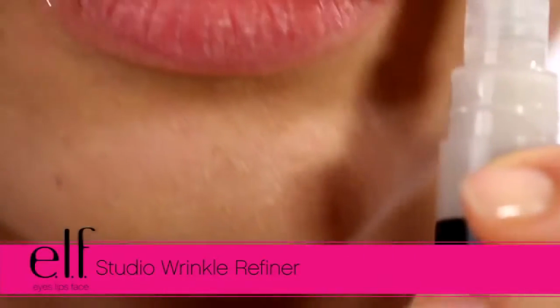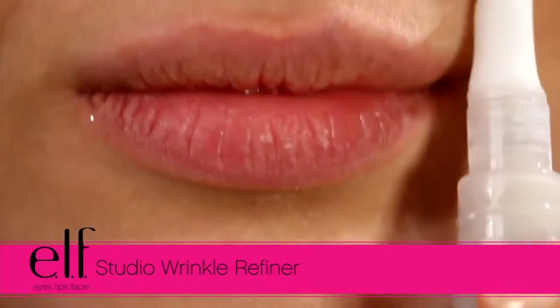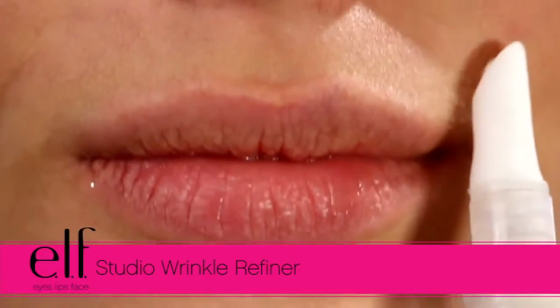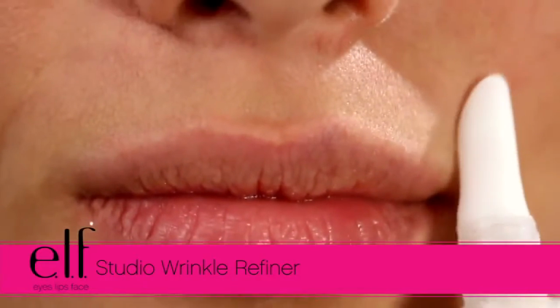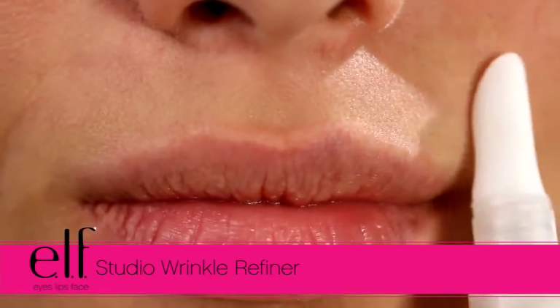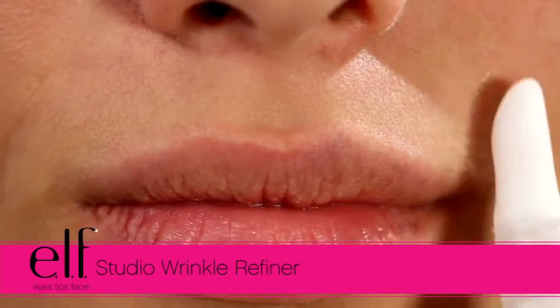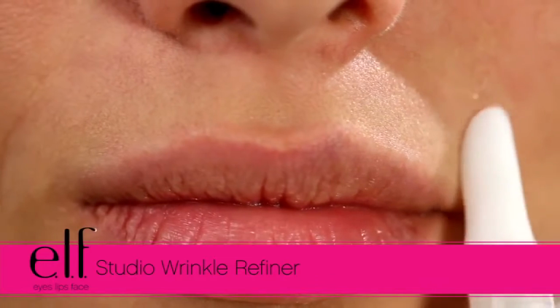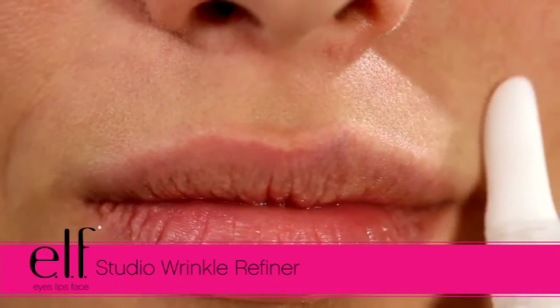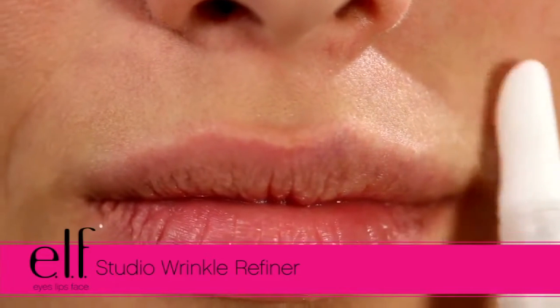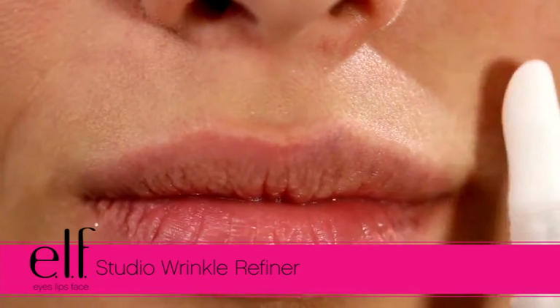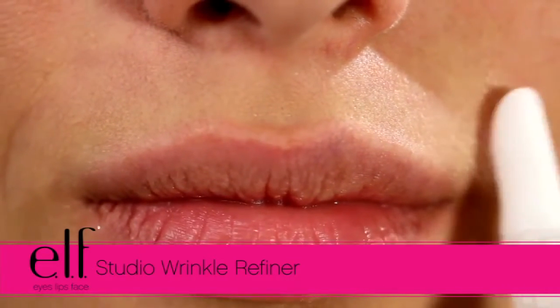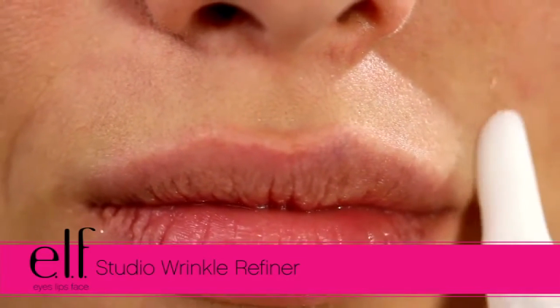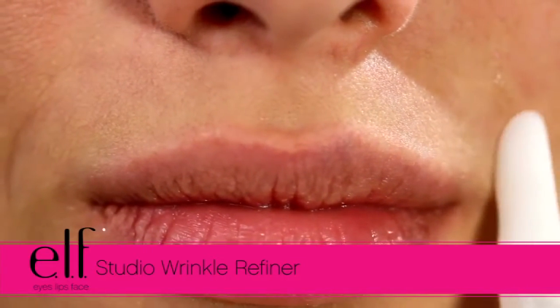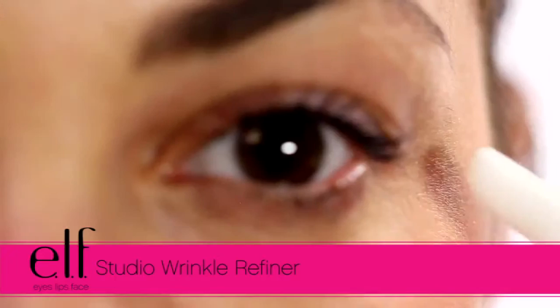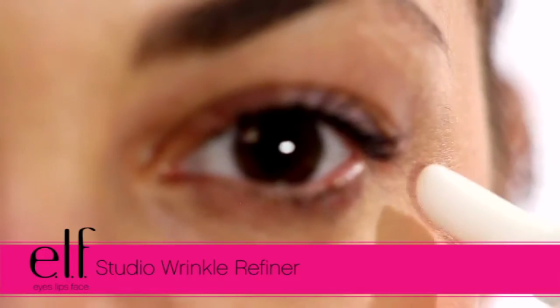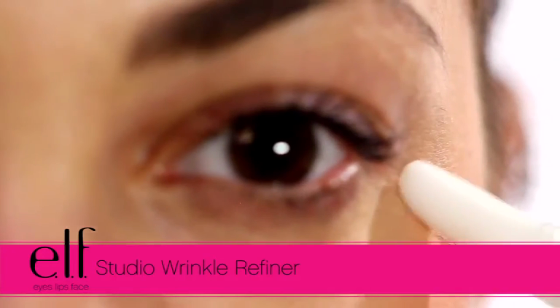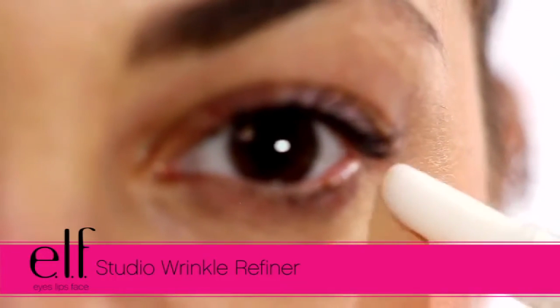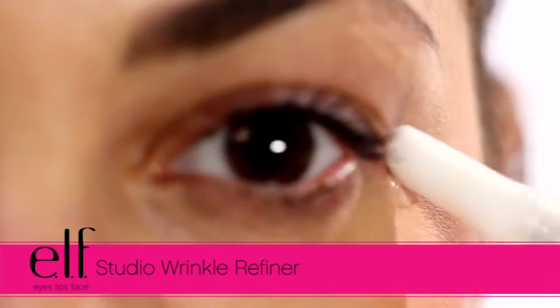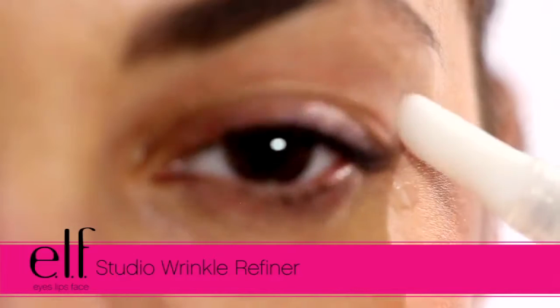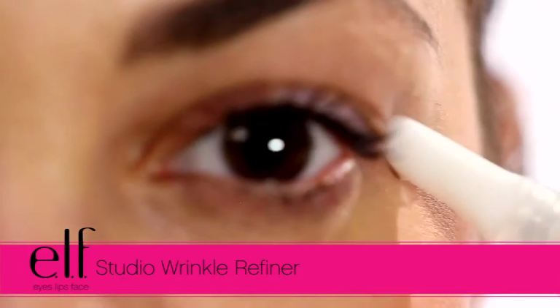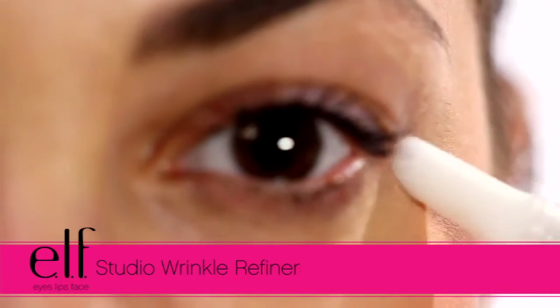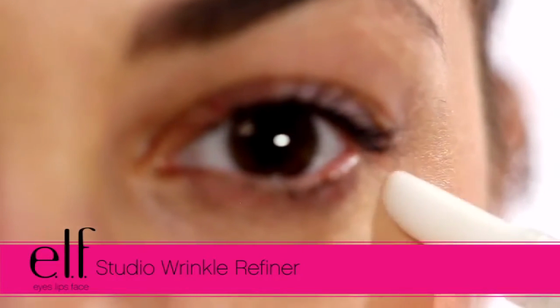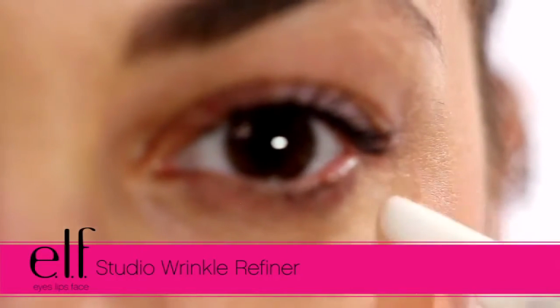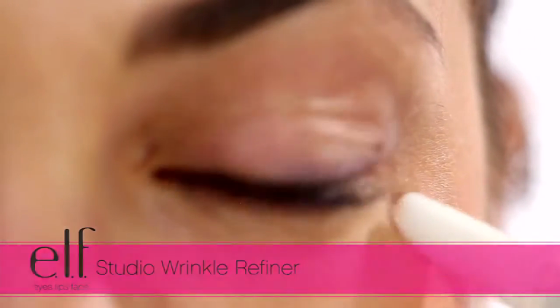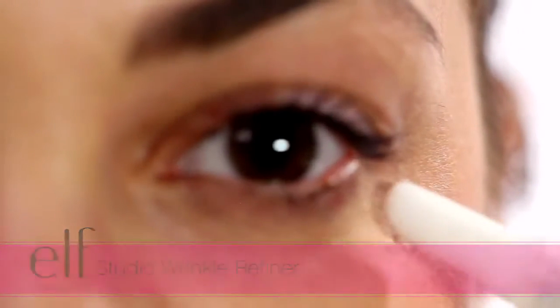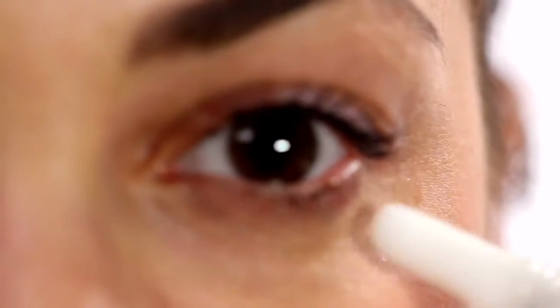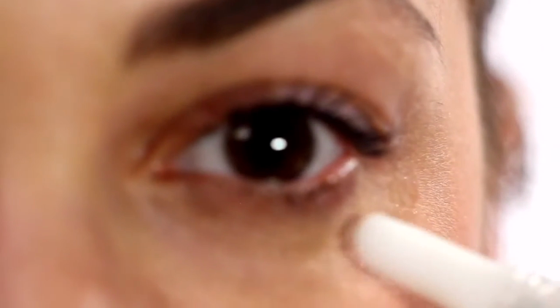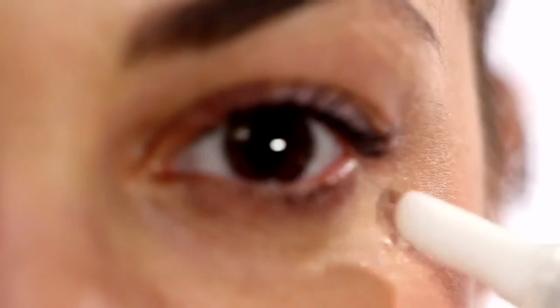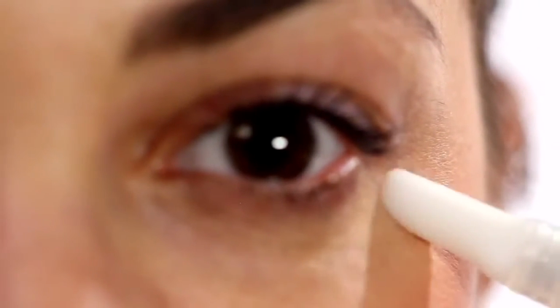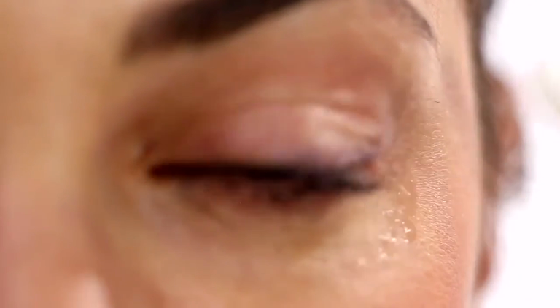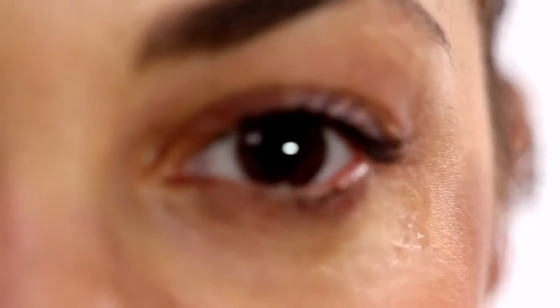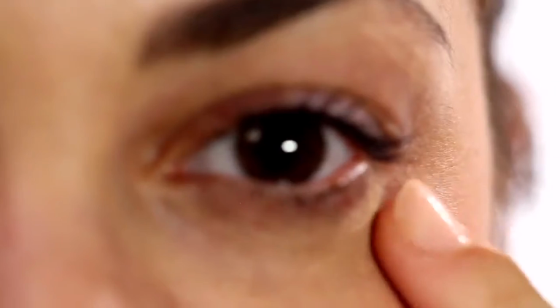Create a rejuvenated and youthful look with the Wrinkle Refiner. It instantly smooths, softens, and virtually fills in laugh lines, crow's feet, and wrinkles for a flawless finish.